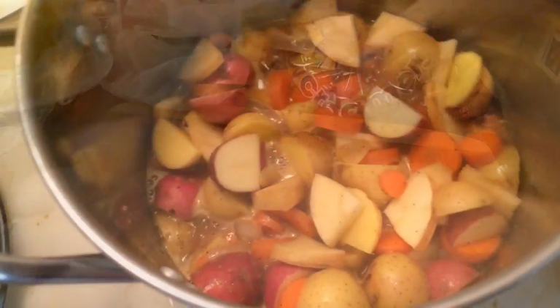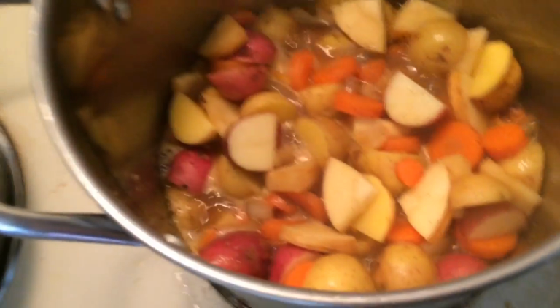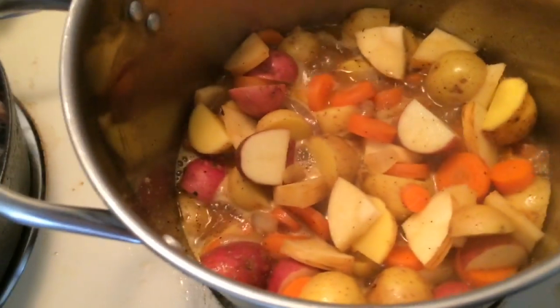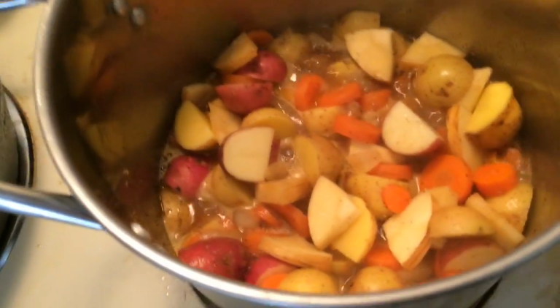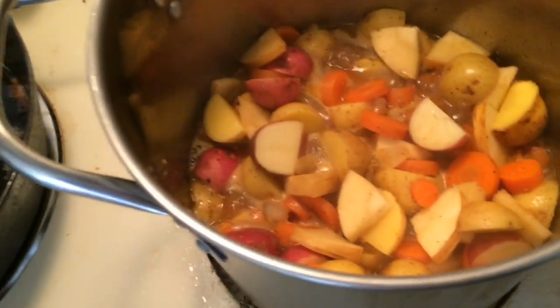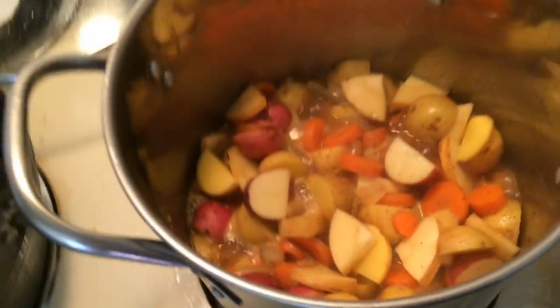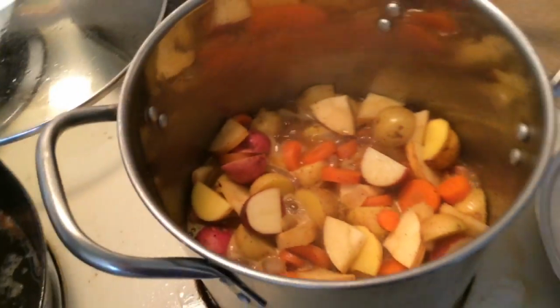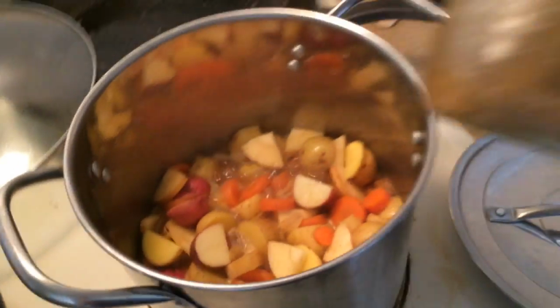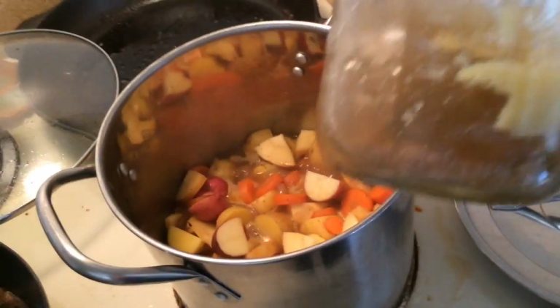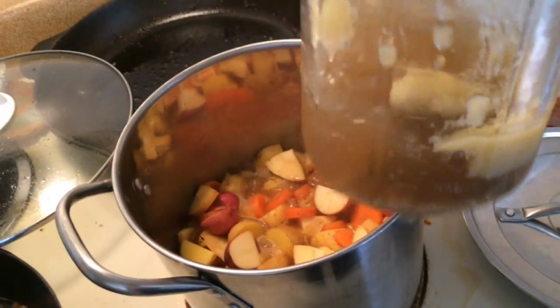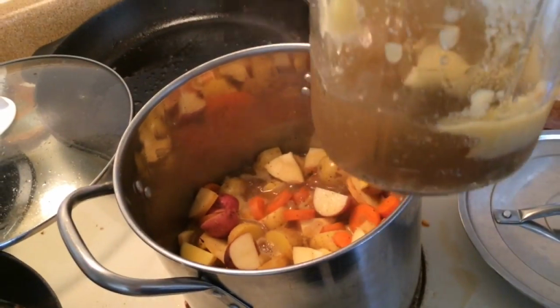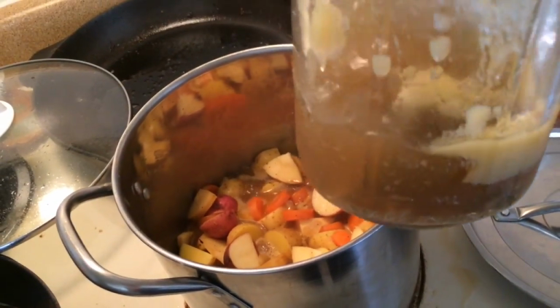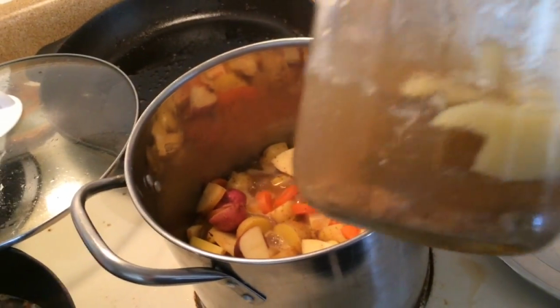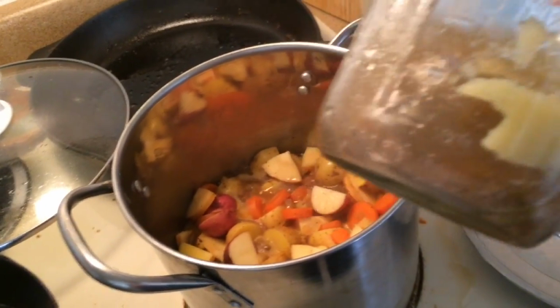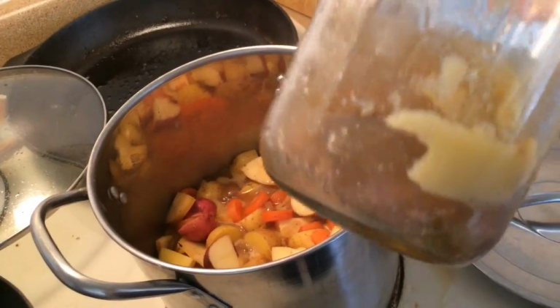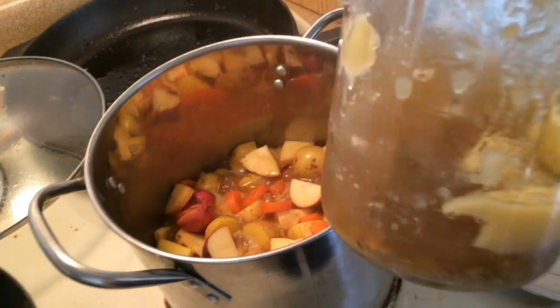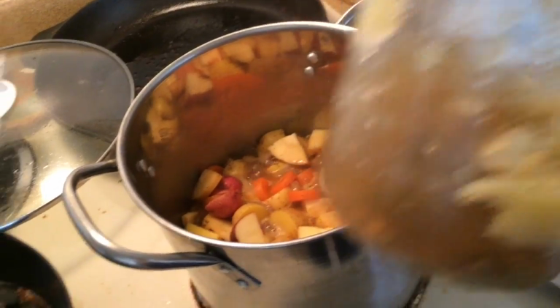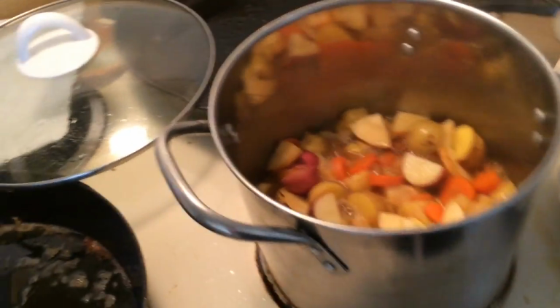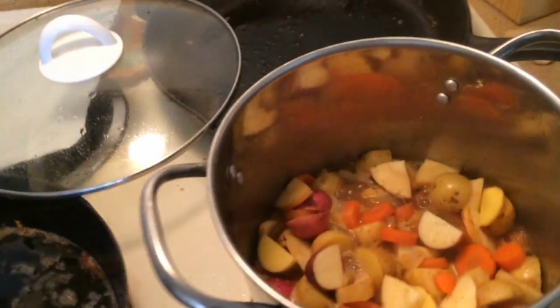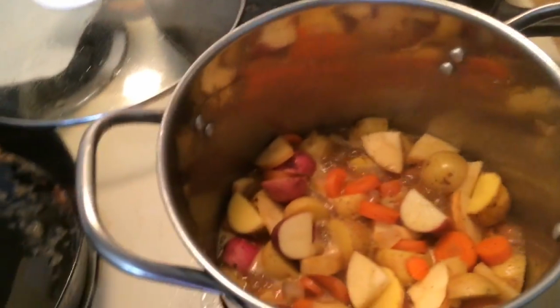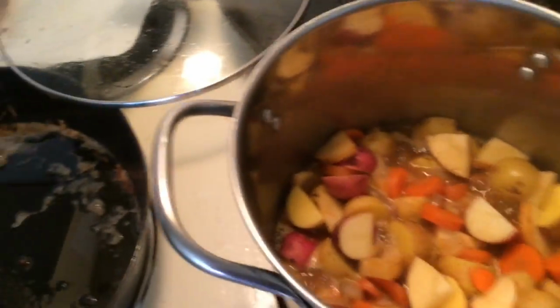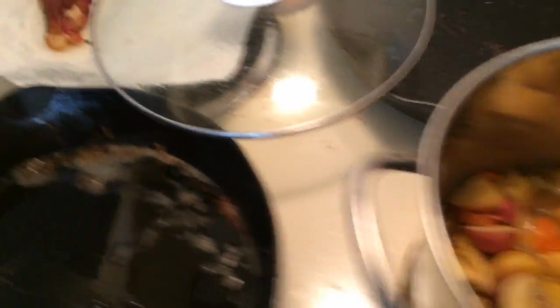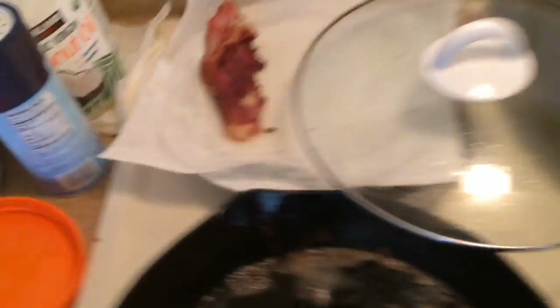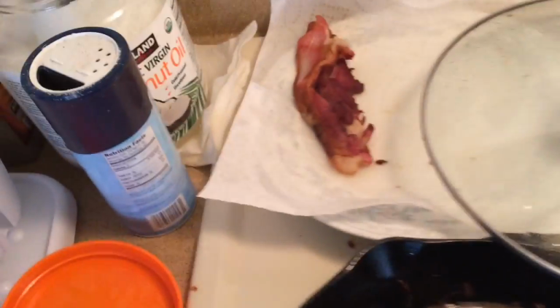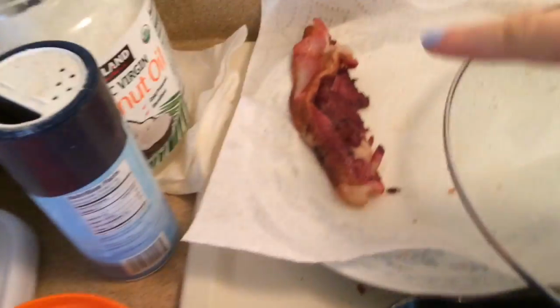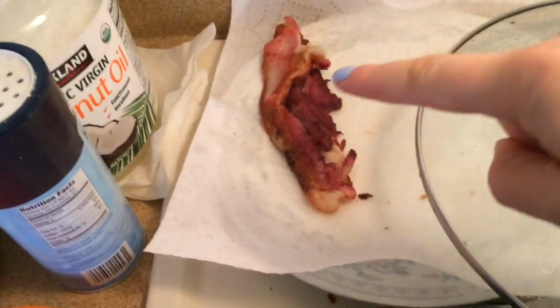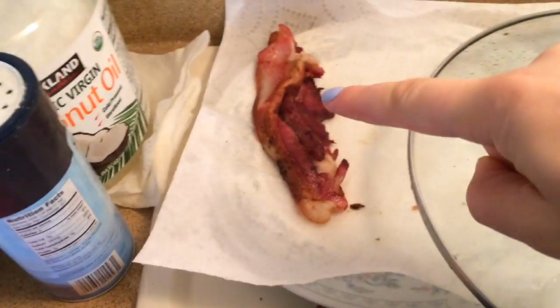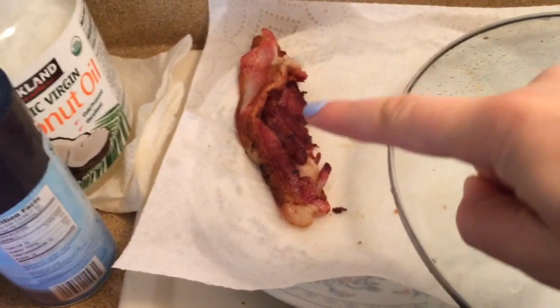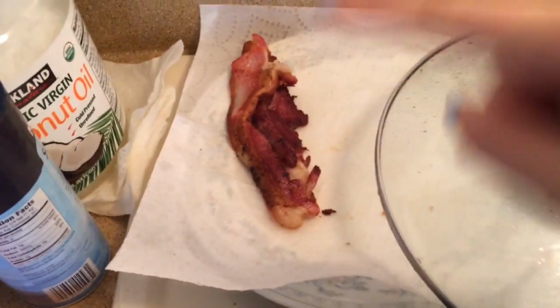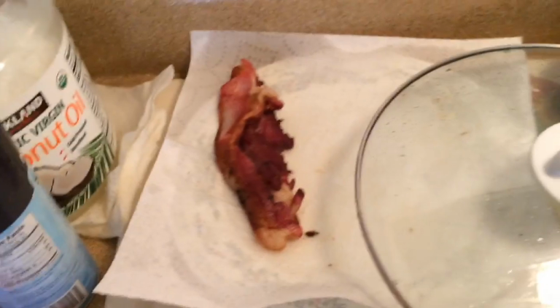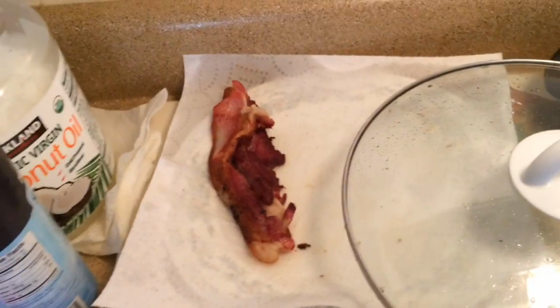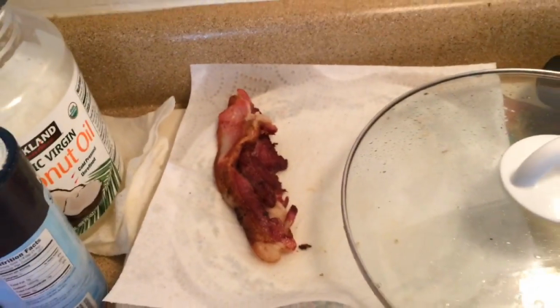Potatoes are in here. Then I'm going to add the last of this turkey fat that's from Thanksgiving, and I'm going to put some bacon in, and then I'm going to add the squash.